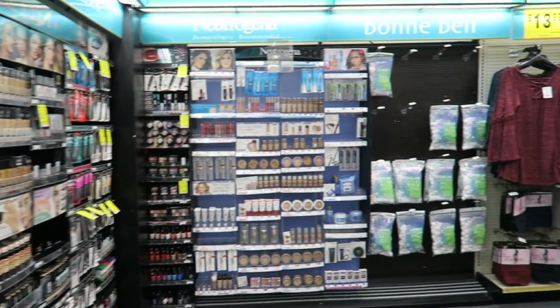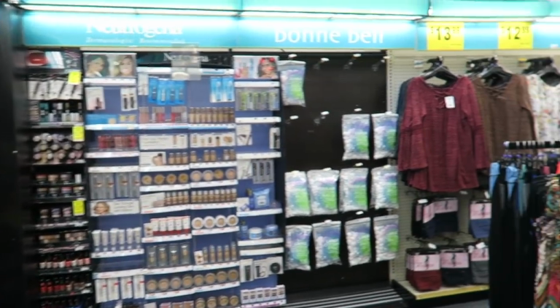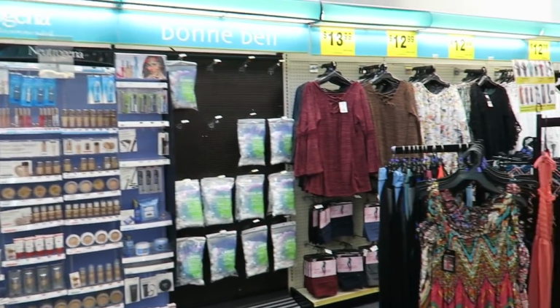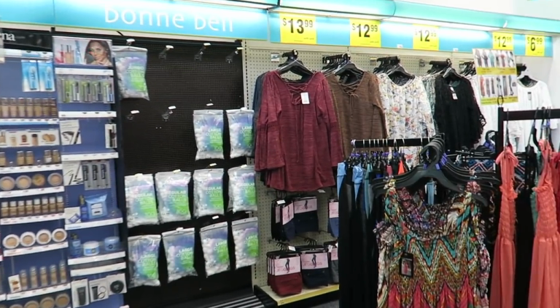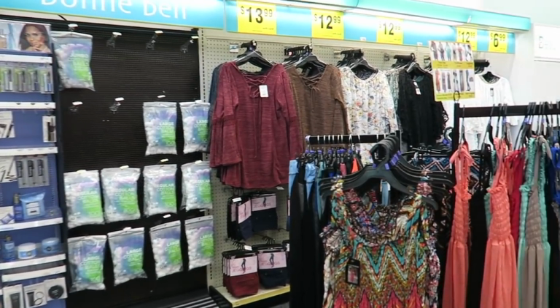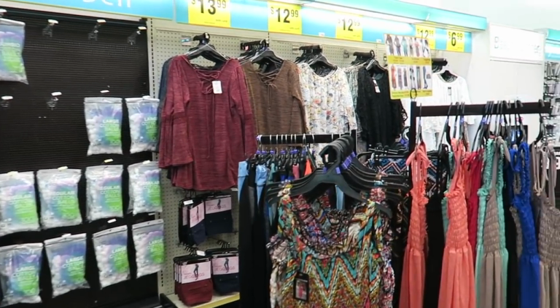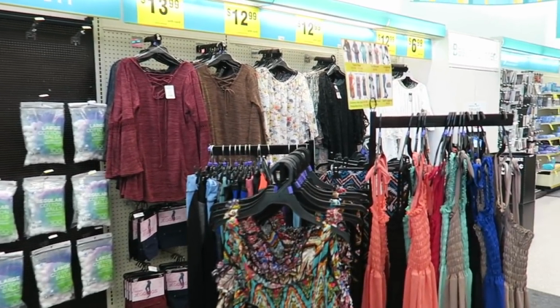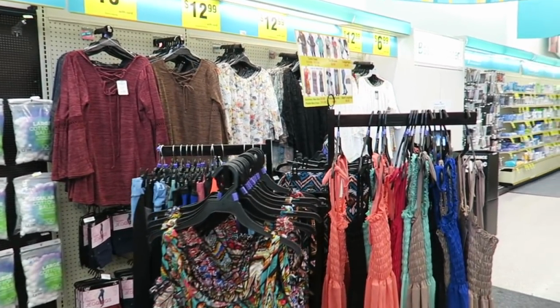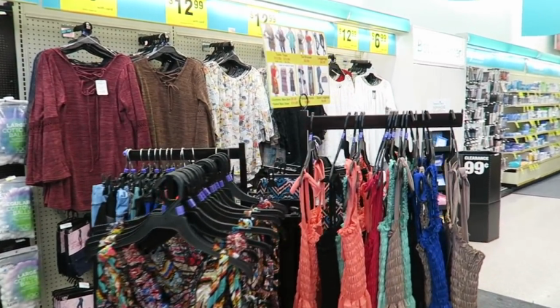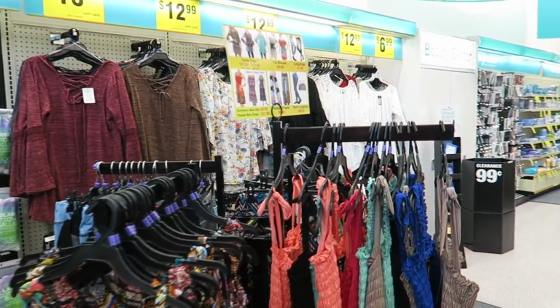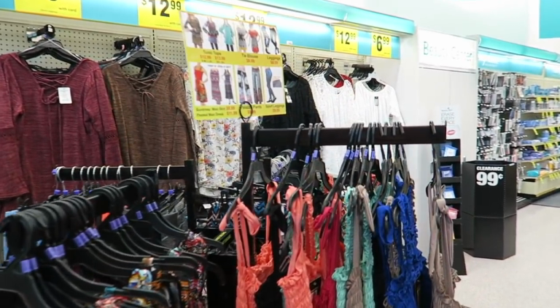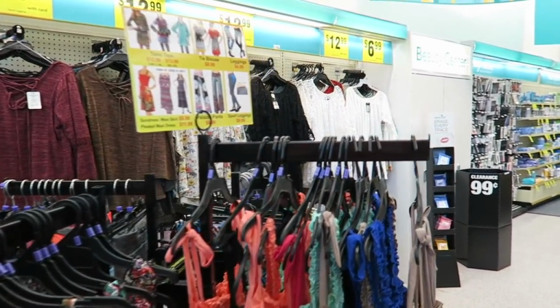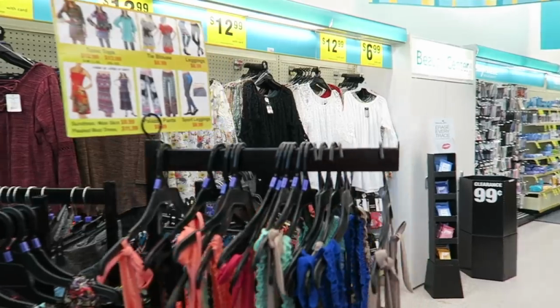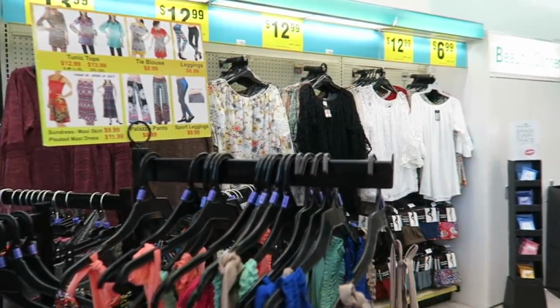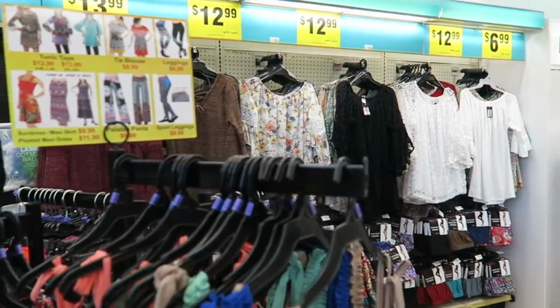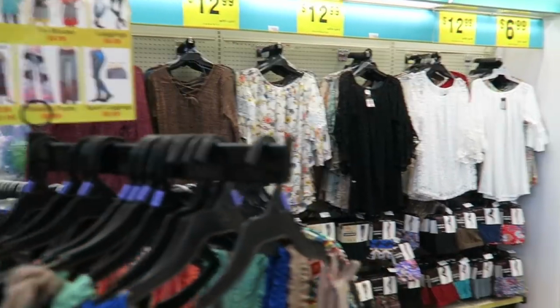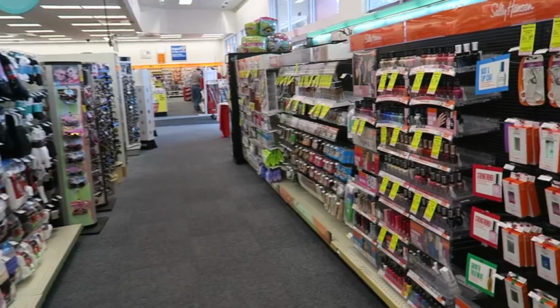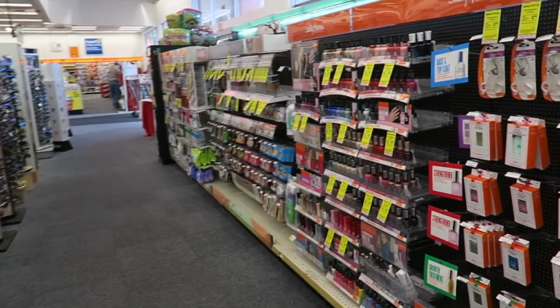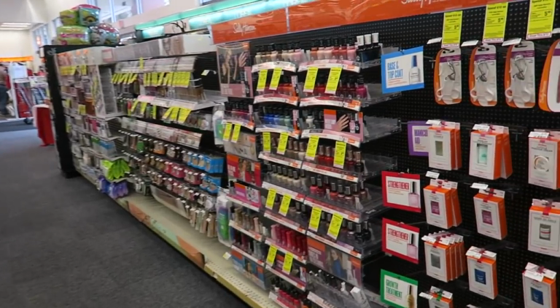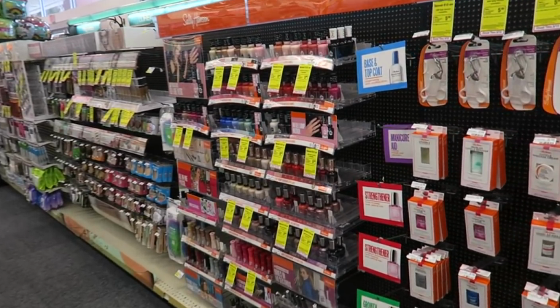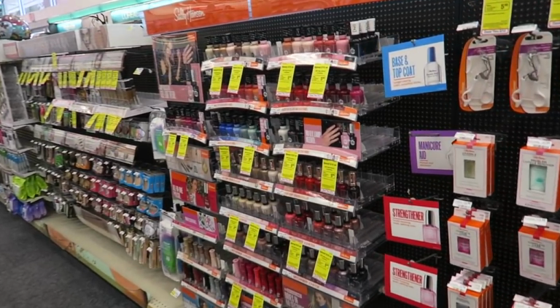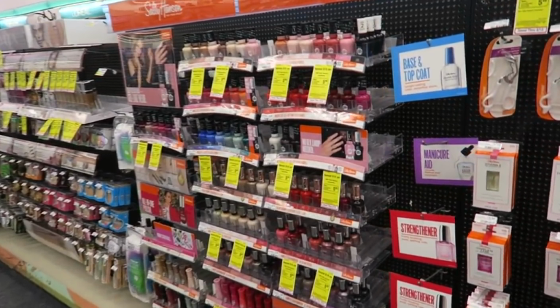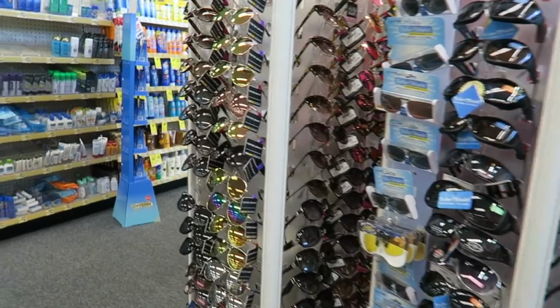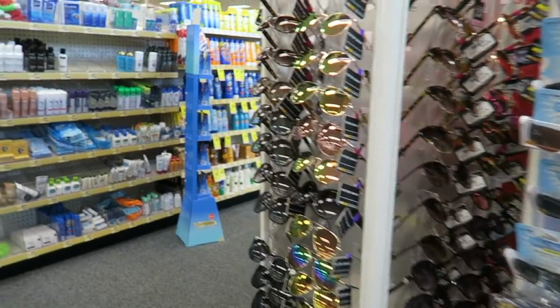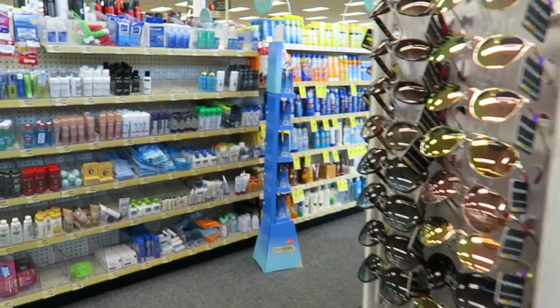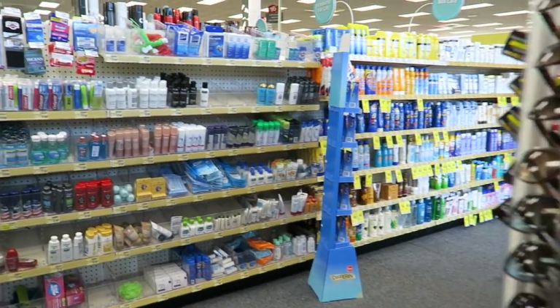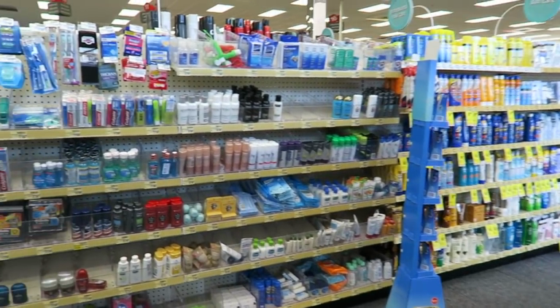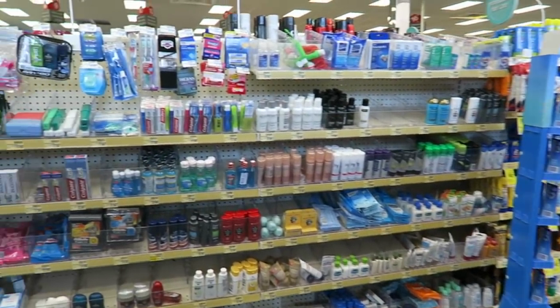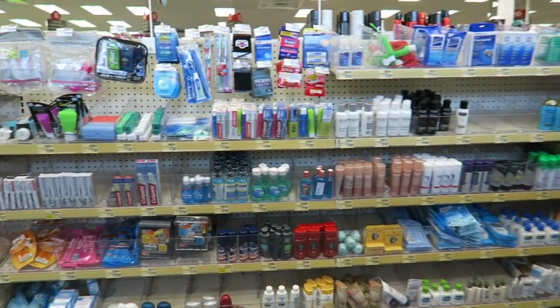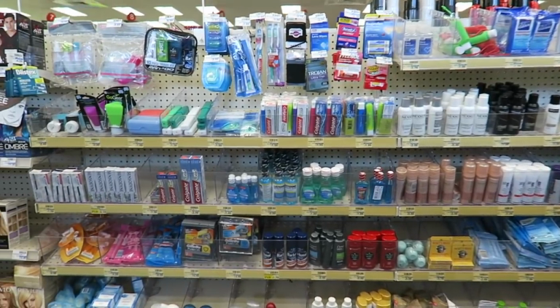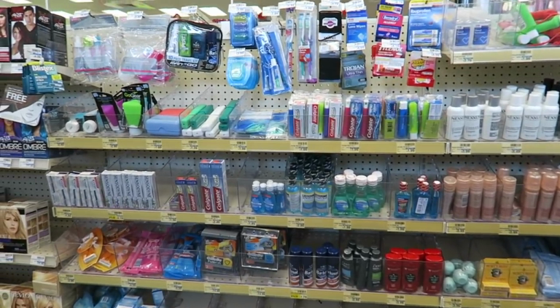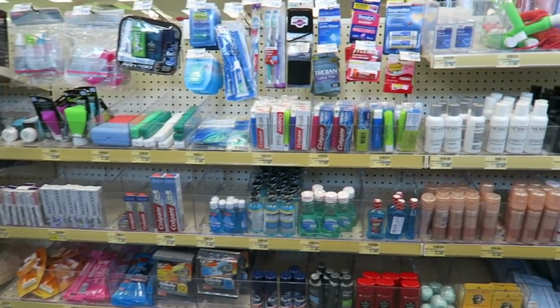They've got a tiny tiny tiny little dress section — it's the smallest clothing section in the world. Going up and down the aisles, one thing they do is little toiletry, travel toiletries, which is pretty good.